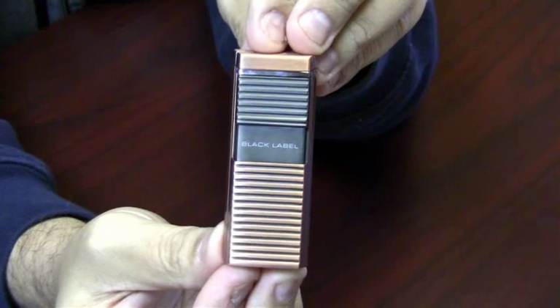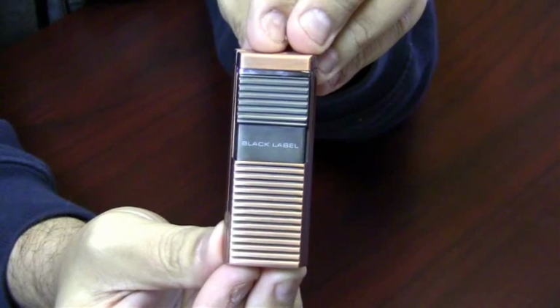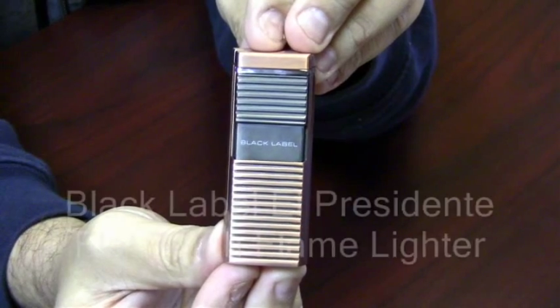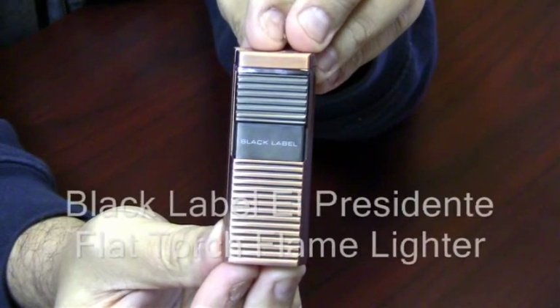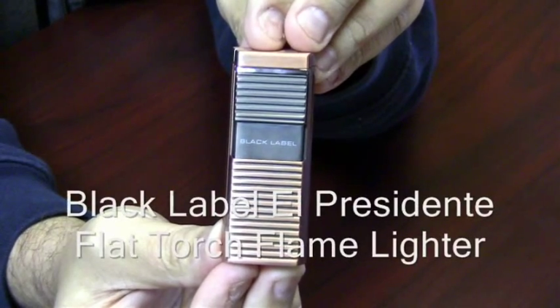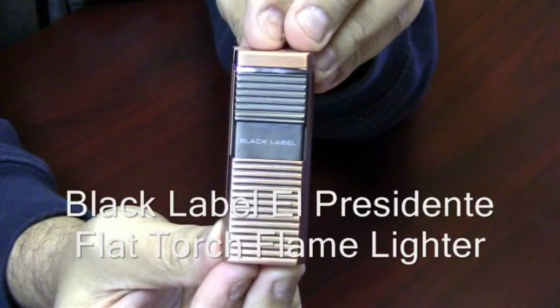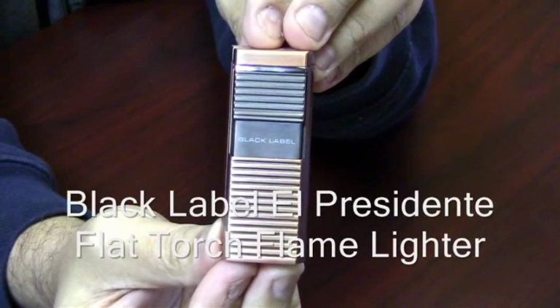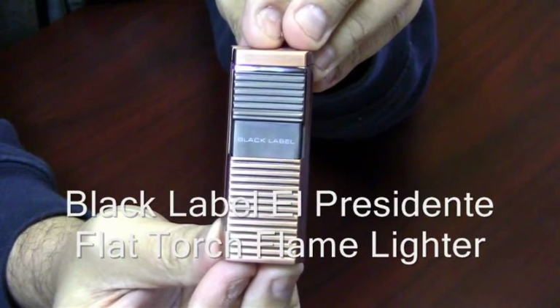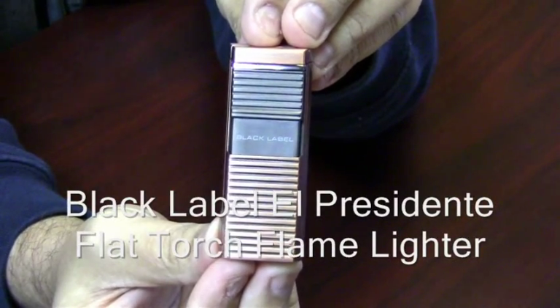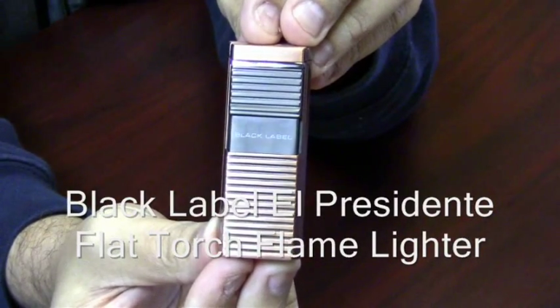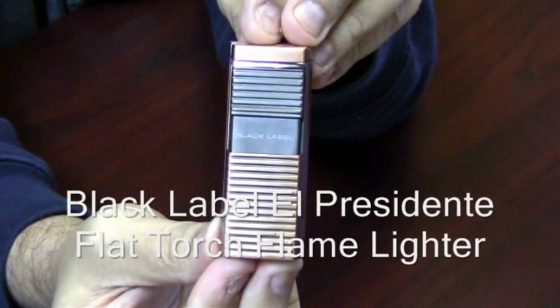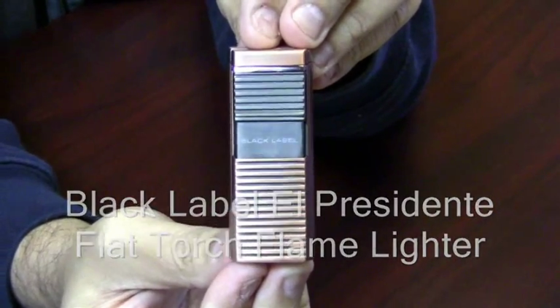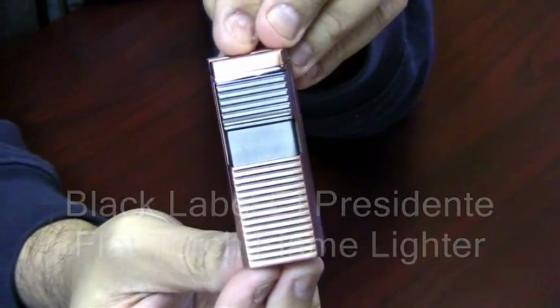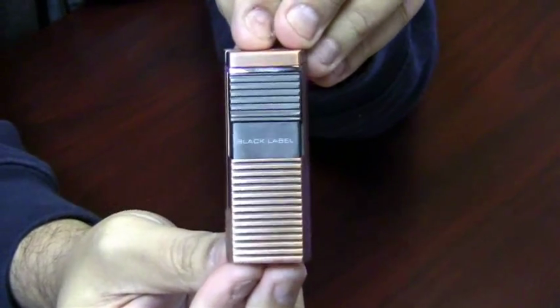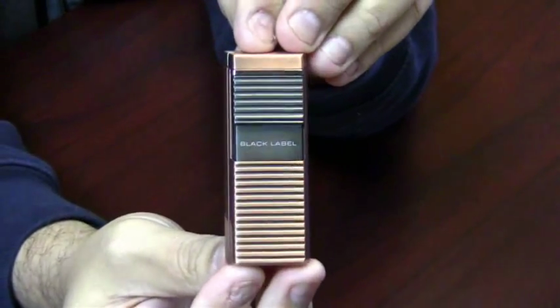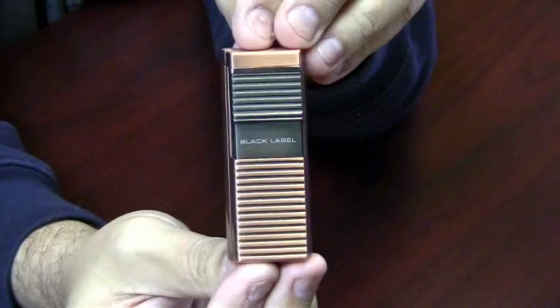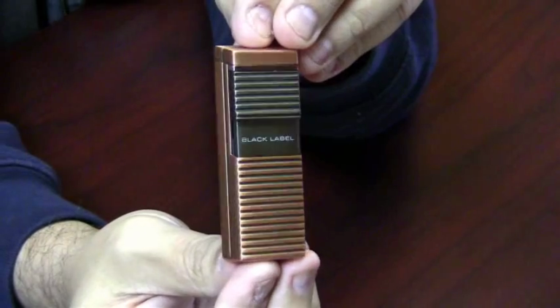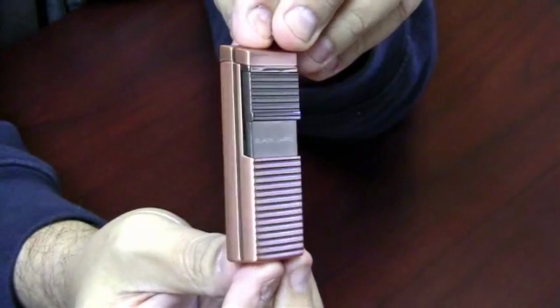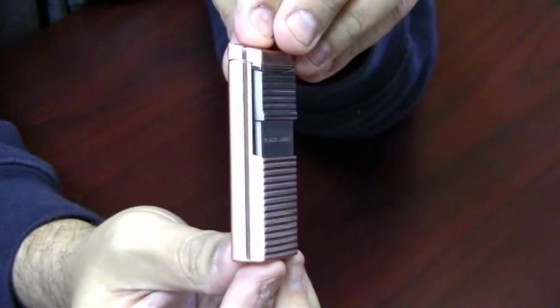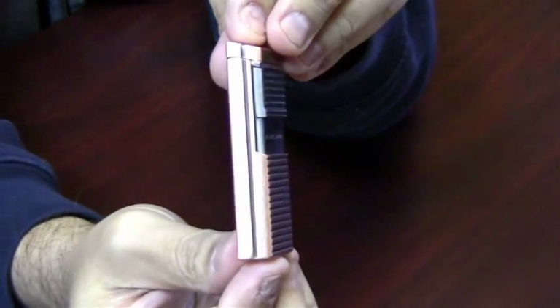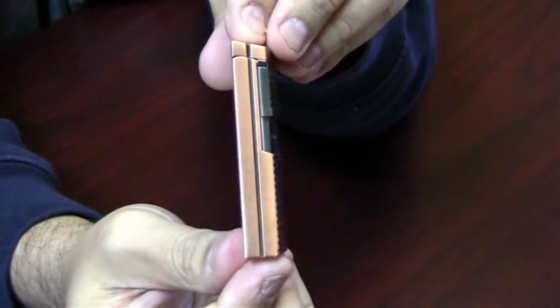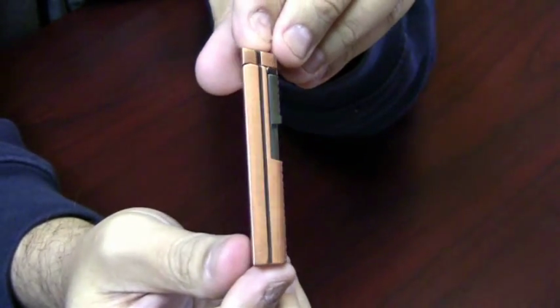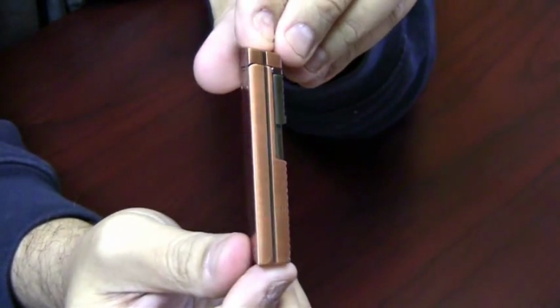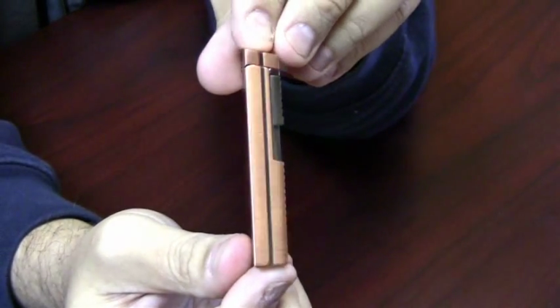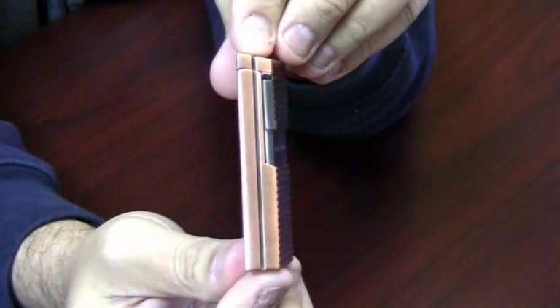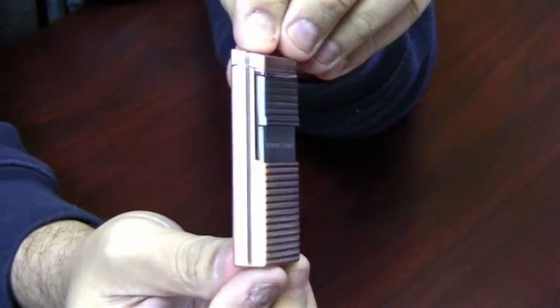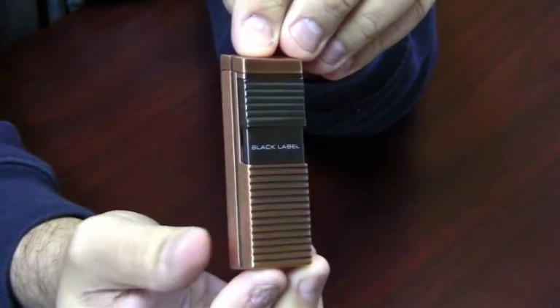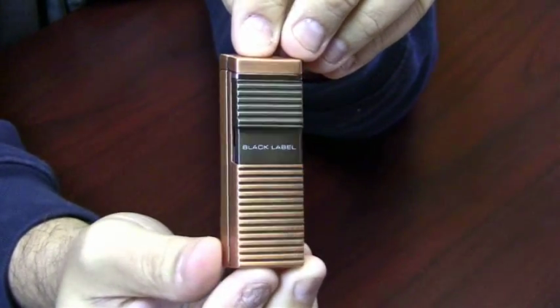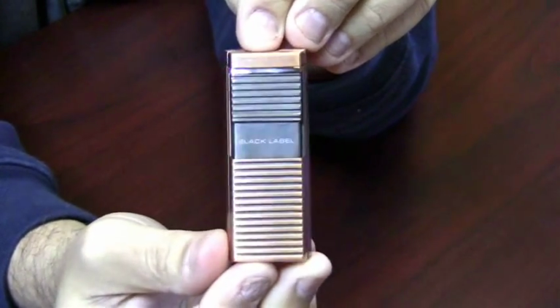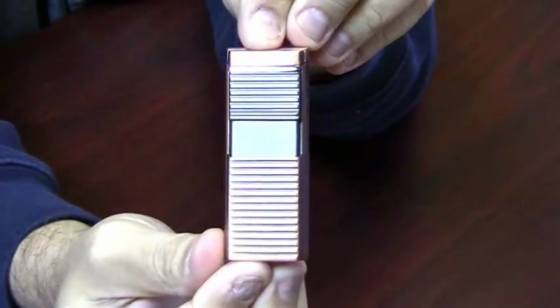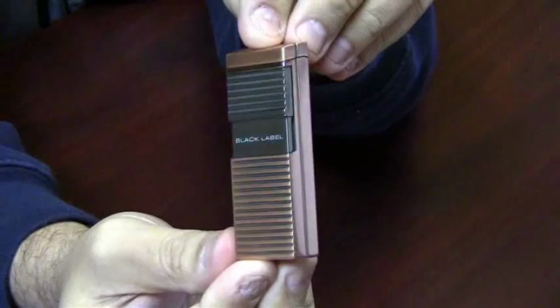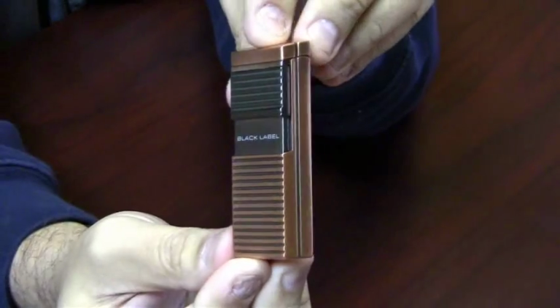Black Label El Presidente Flat Torch Flame Lighter. This lighter has a very slim design to it and fits easily in your pocket.